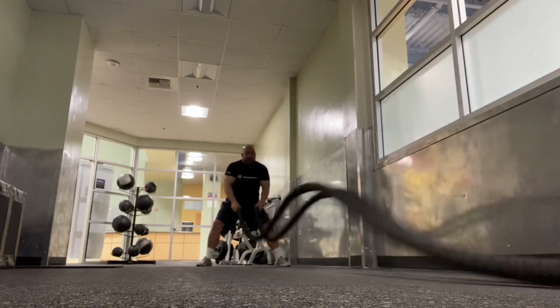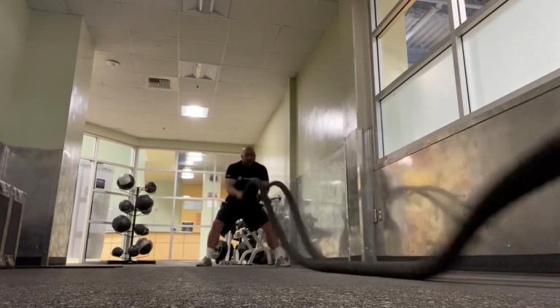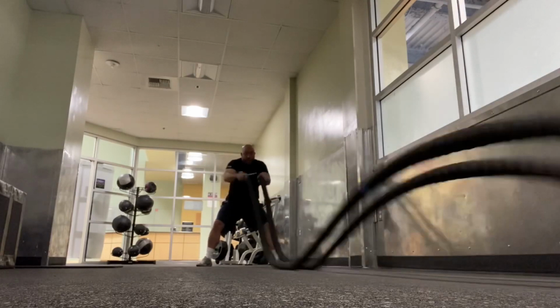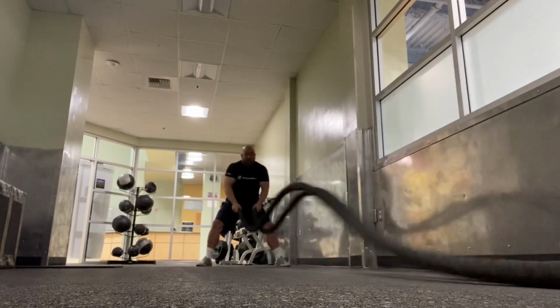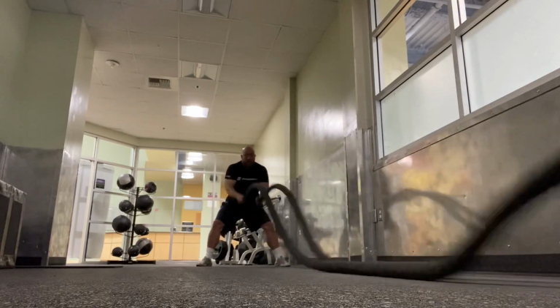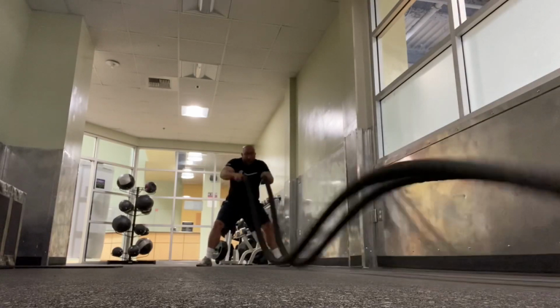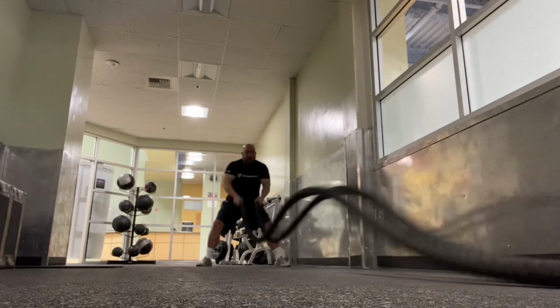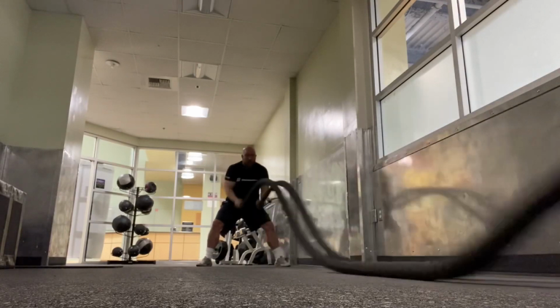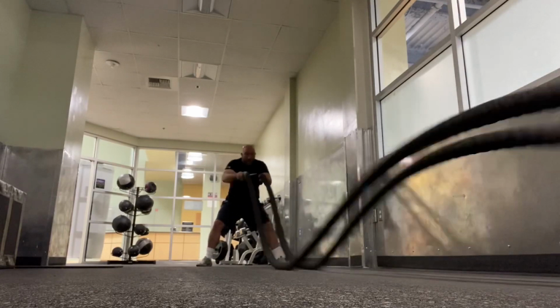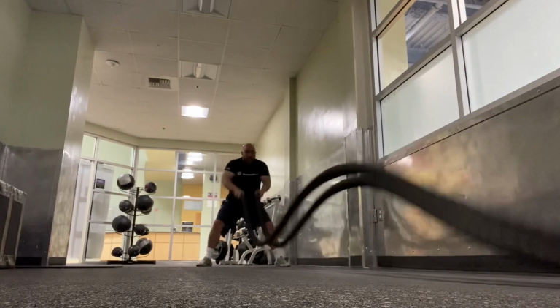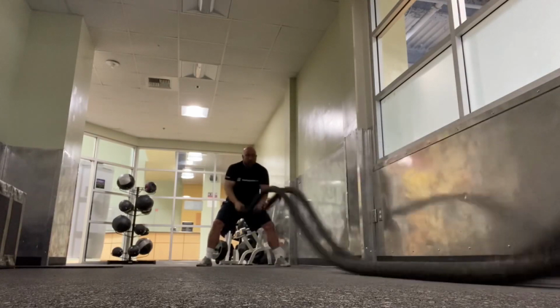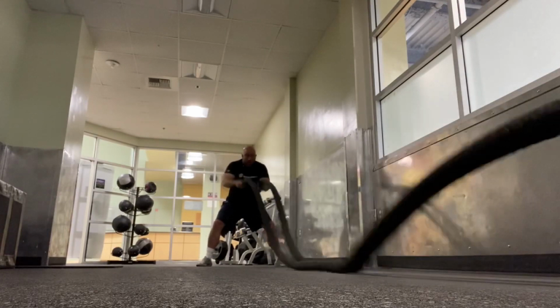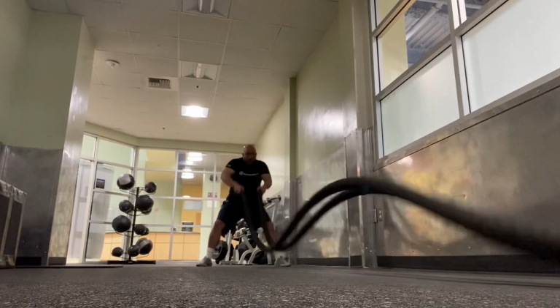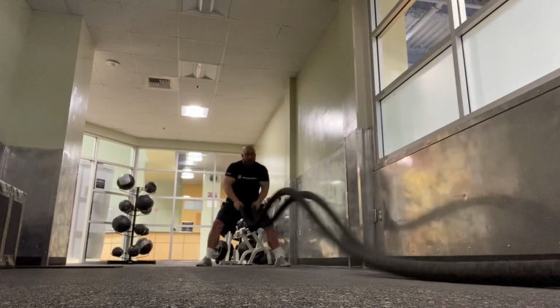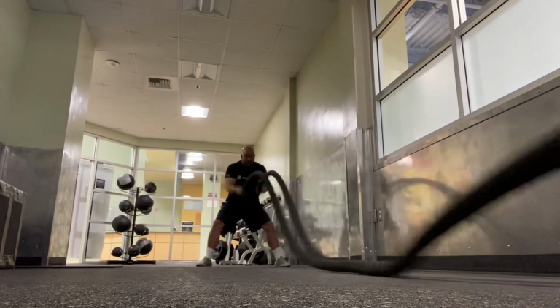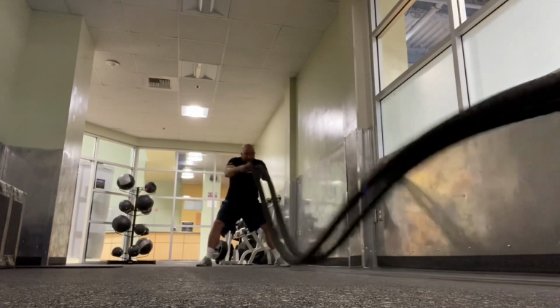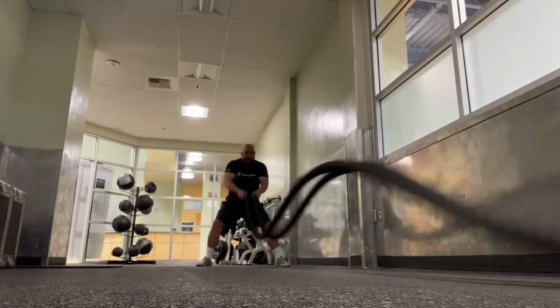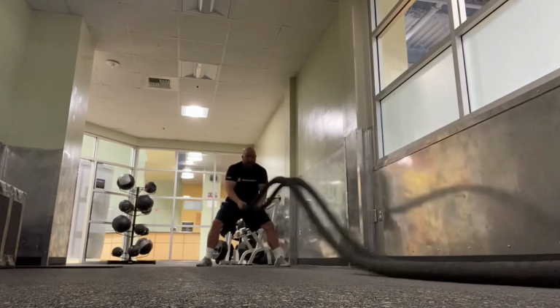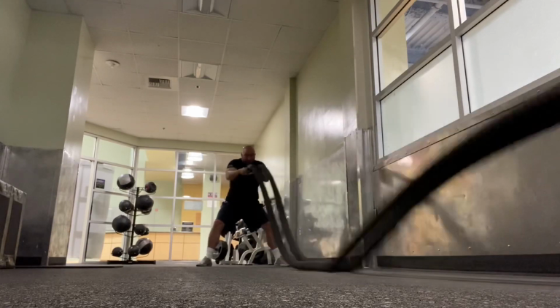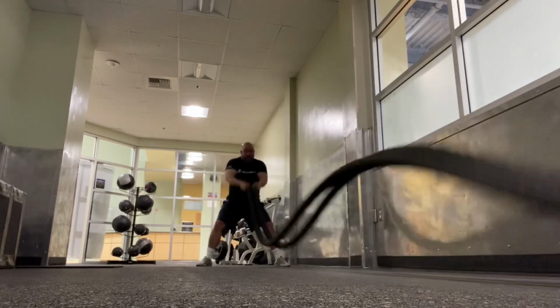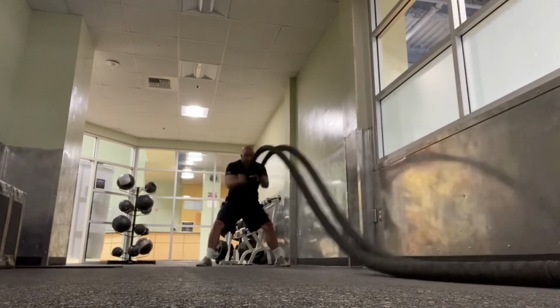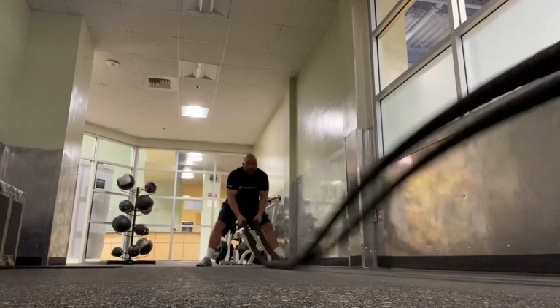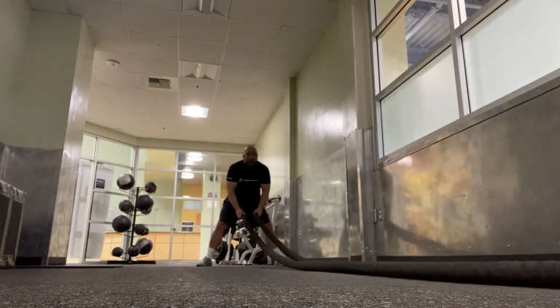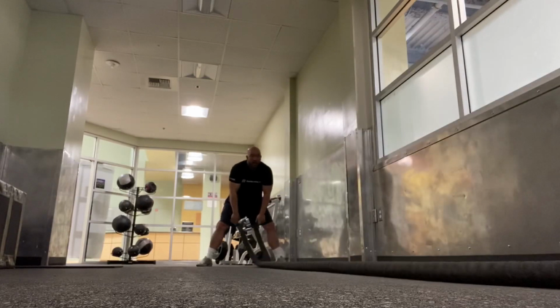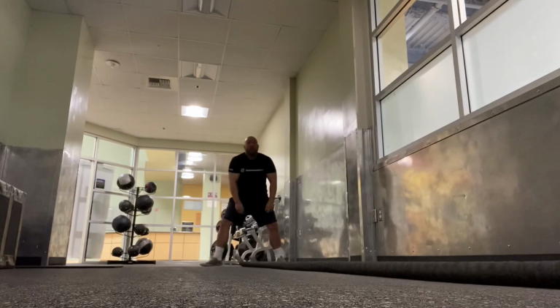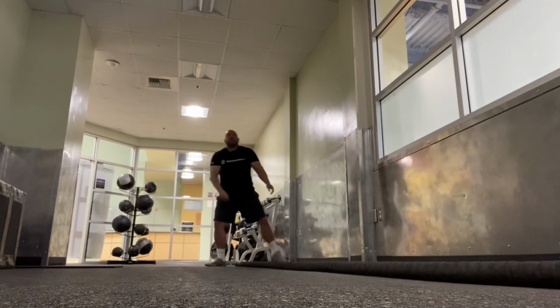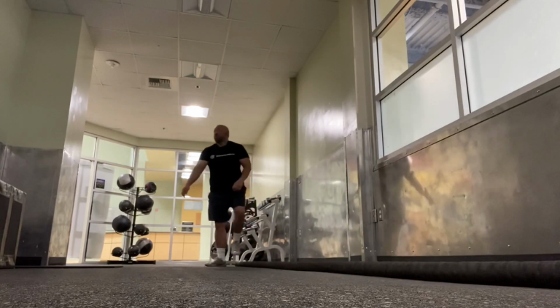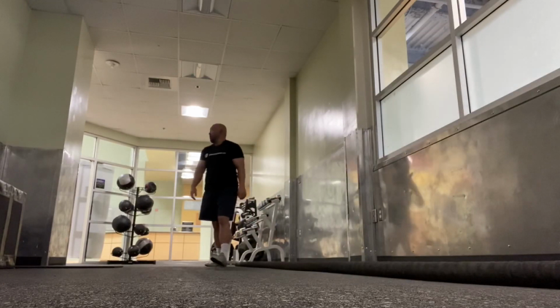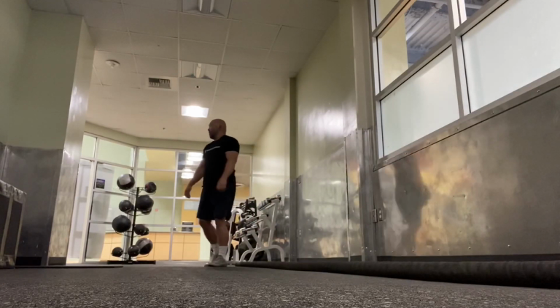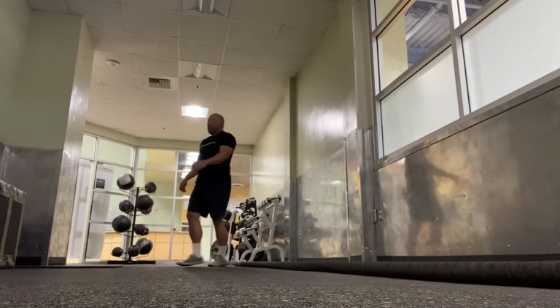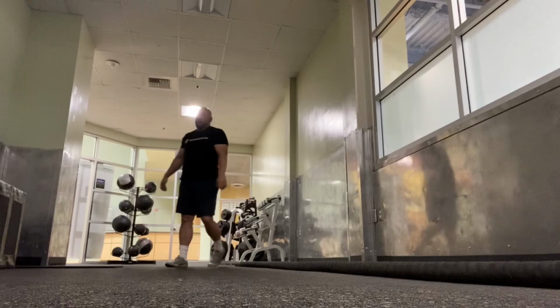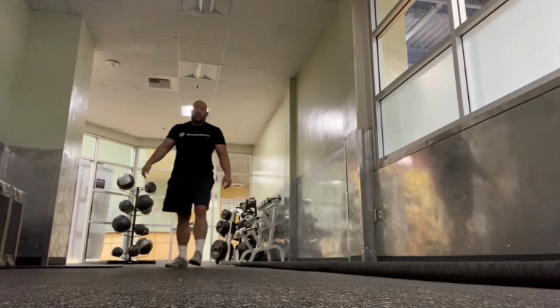Do these exercises together, 30 seconds each, which equals a set — three sets total. You'll feel the burn and you'll feel good.